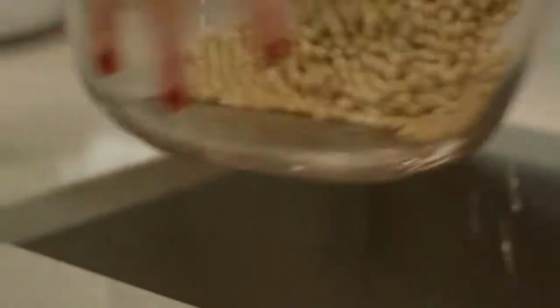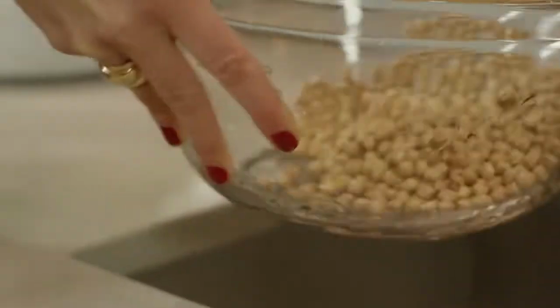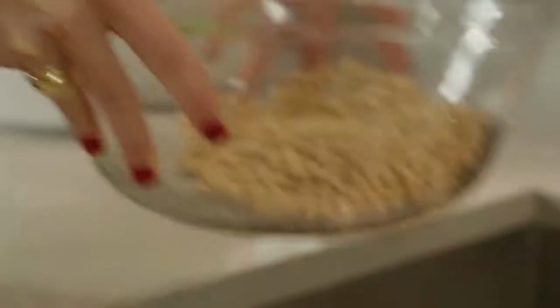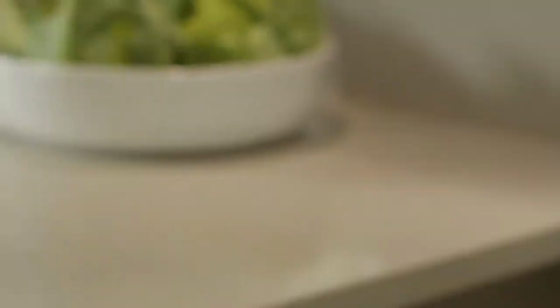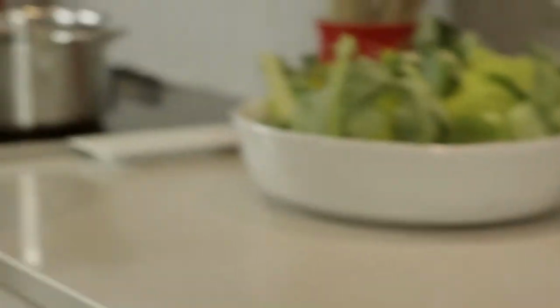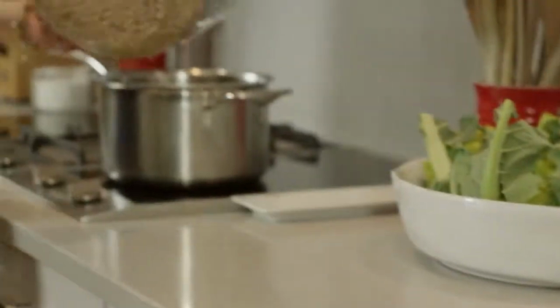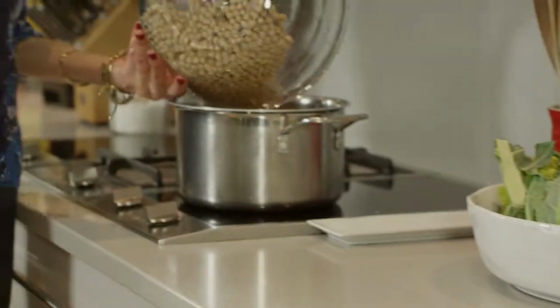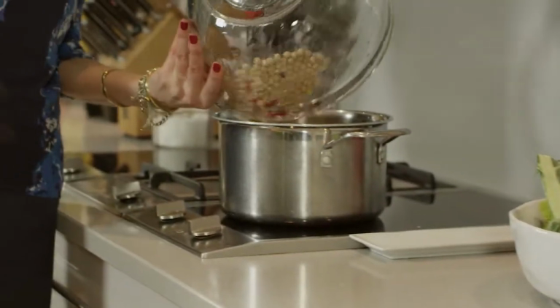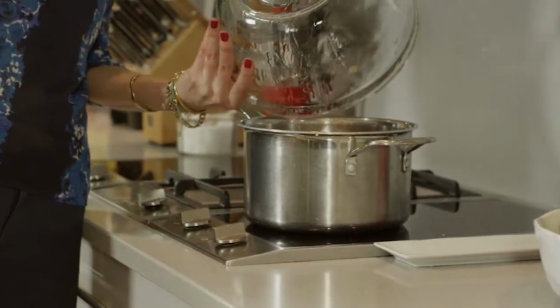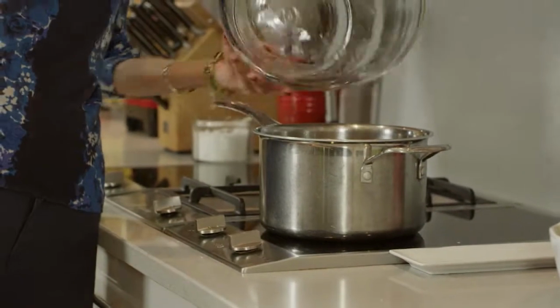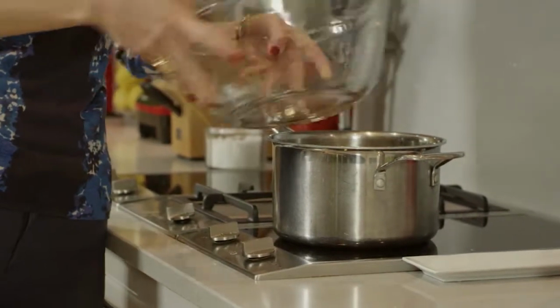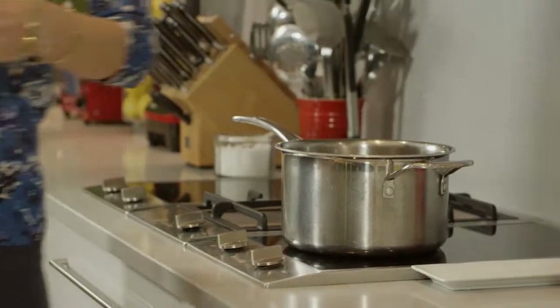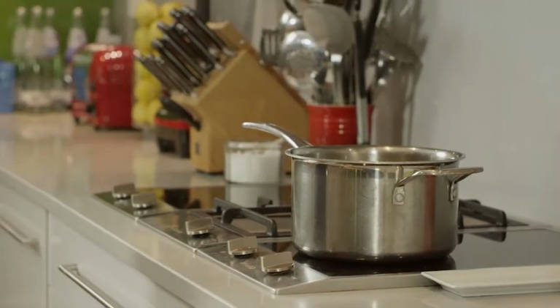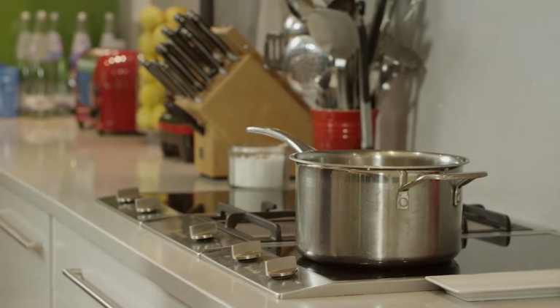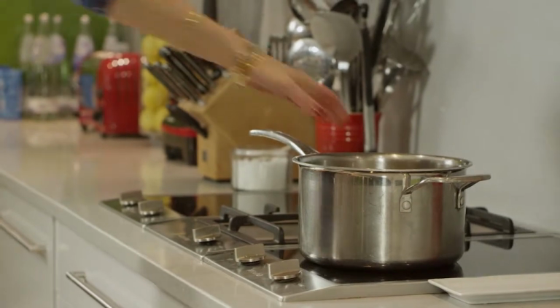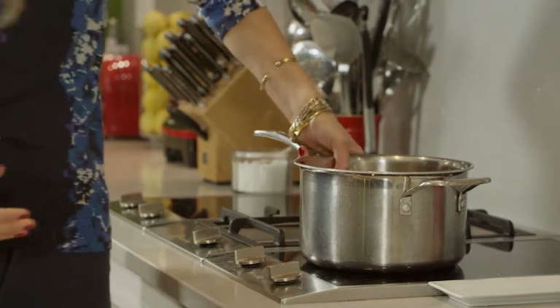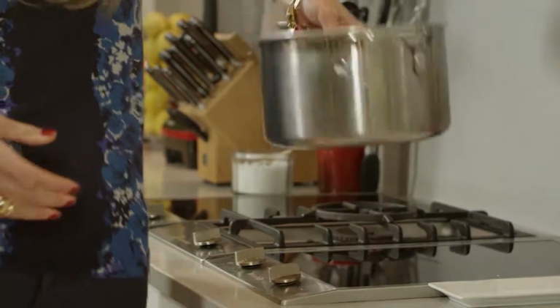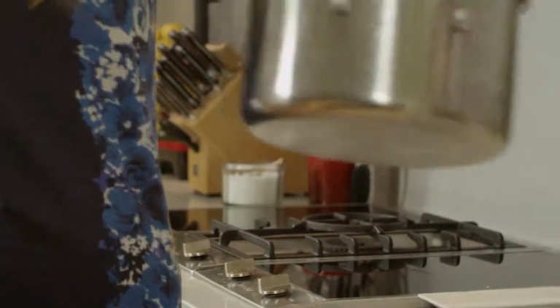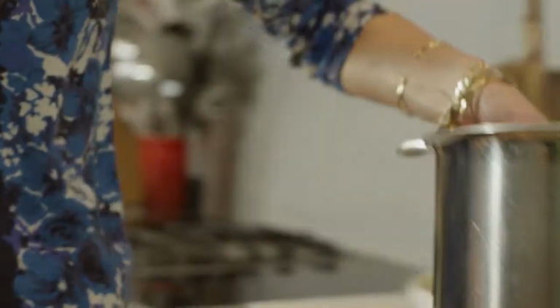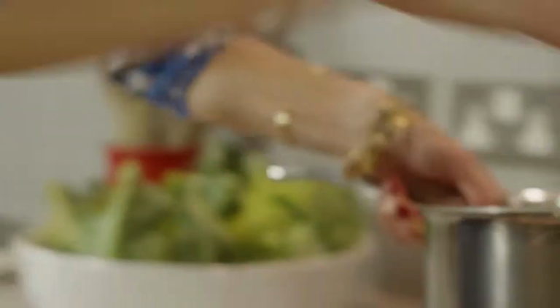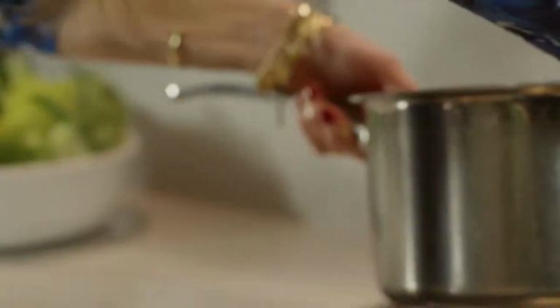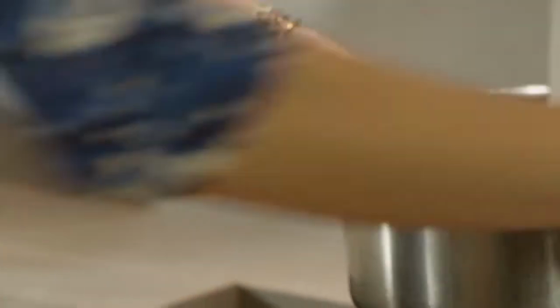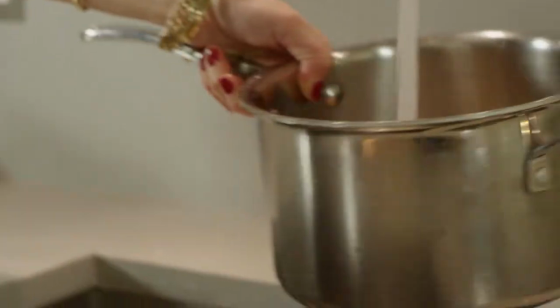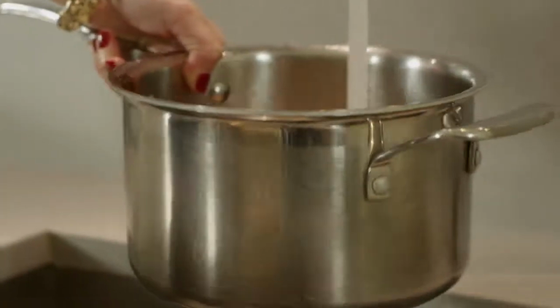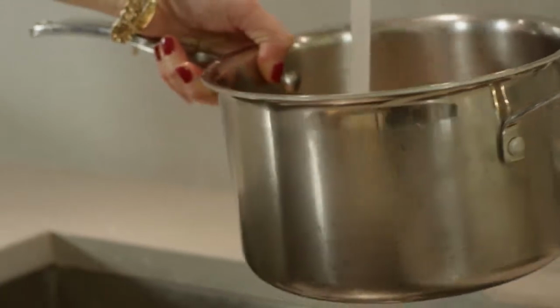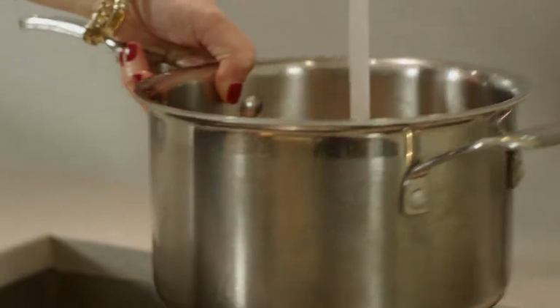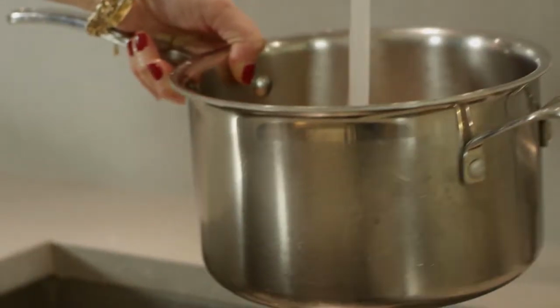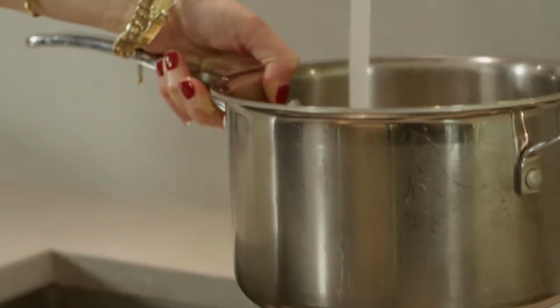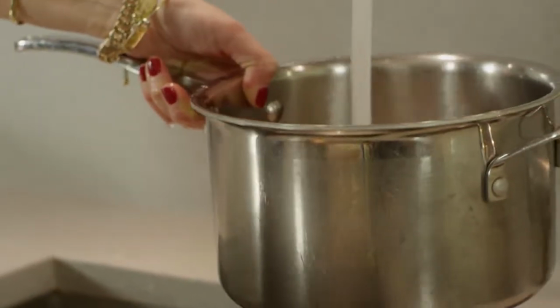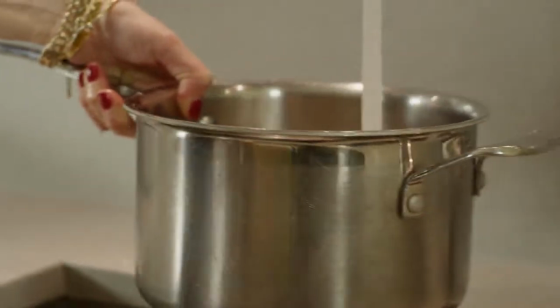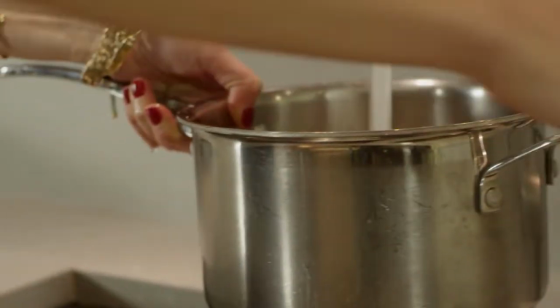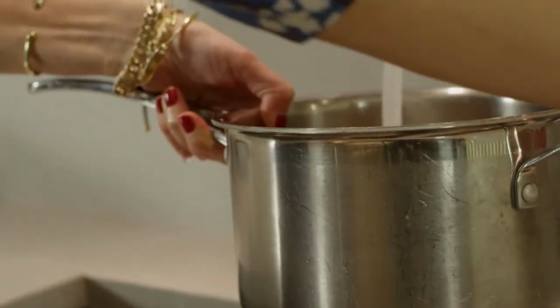Pour those beans into a pot on the stove and fill it up with water. Again, be sure it's a good two to three inches above the beans, because it's going to cook down a lot as it's simmering.